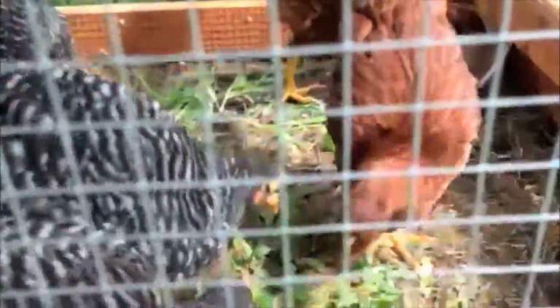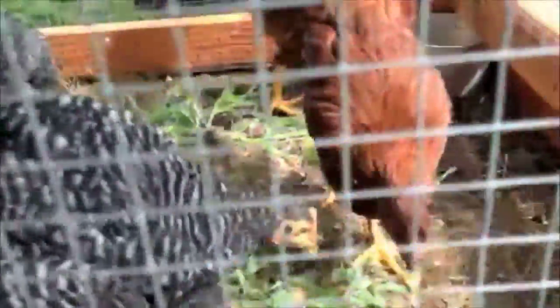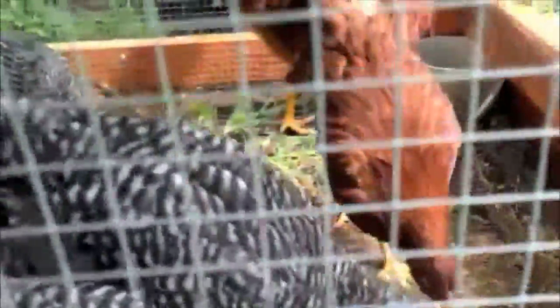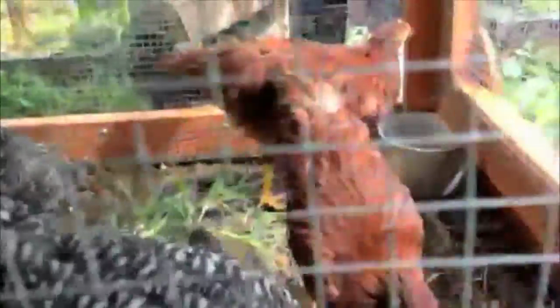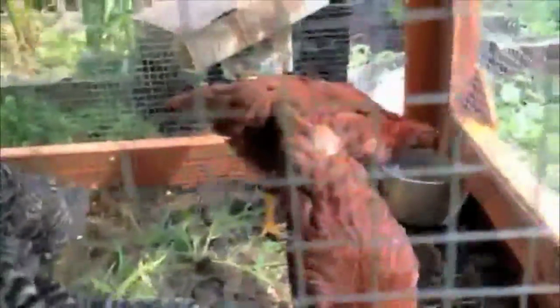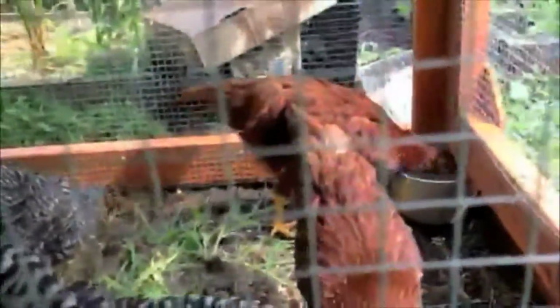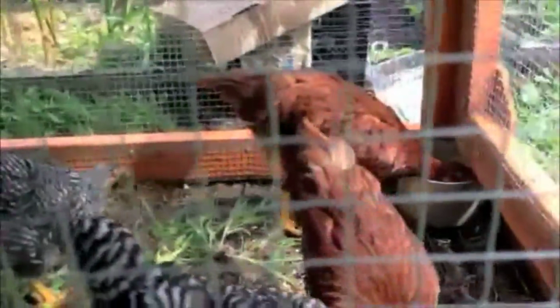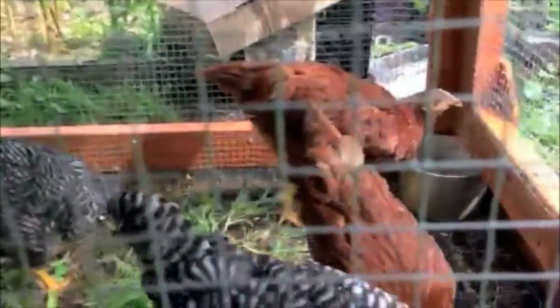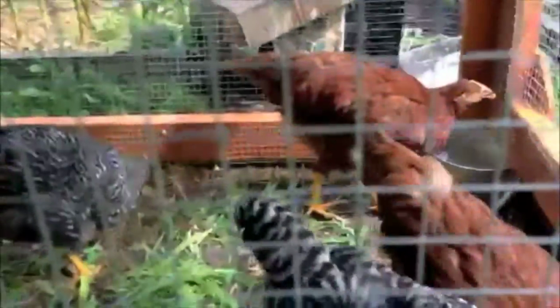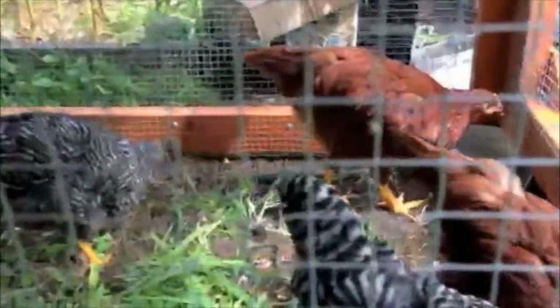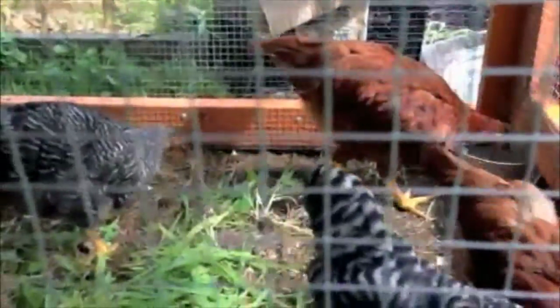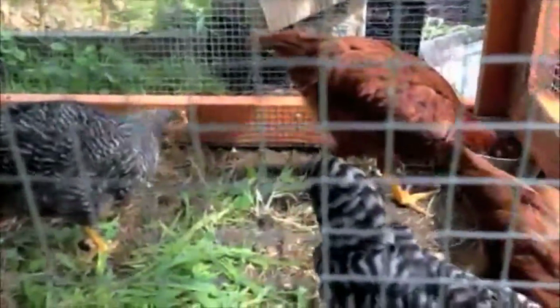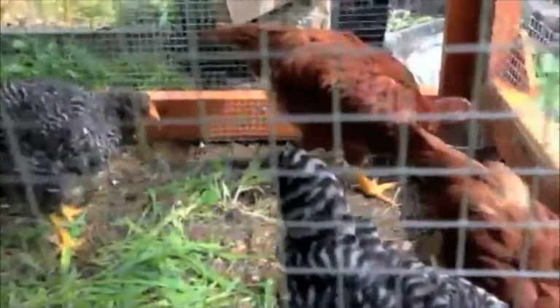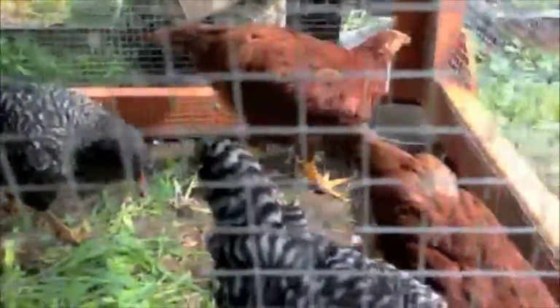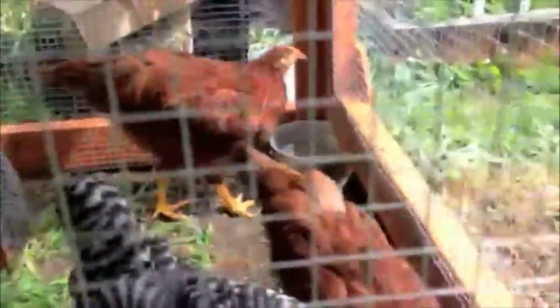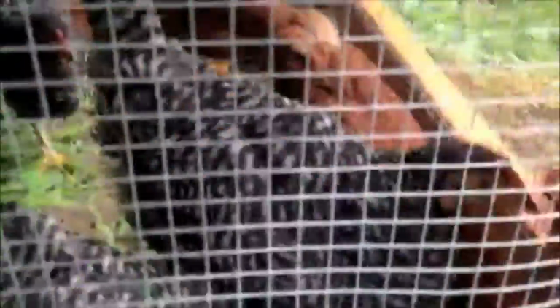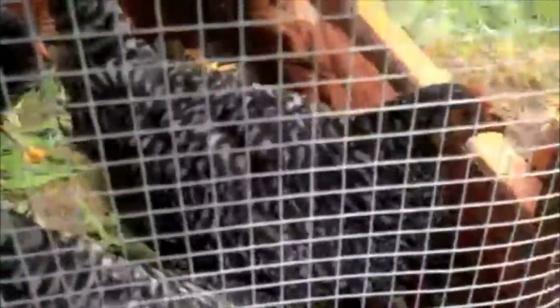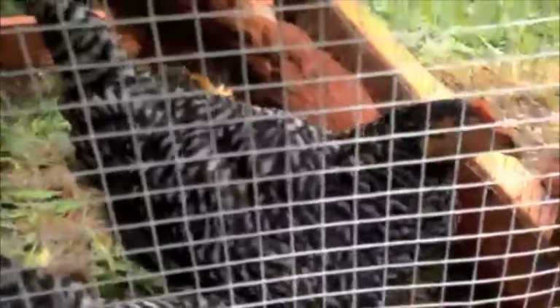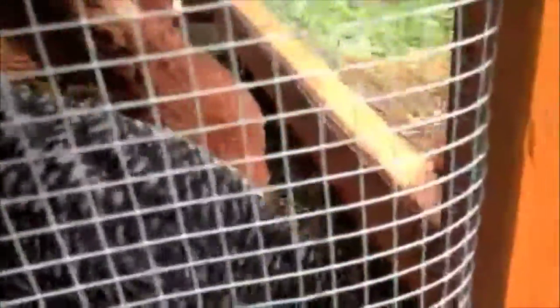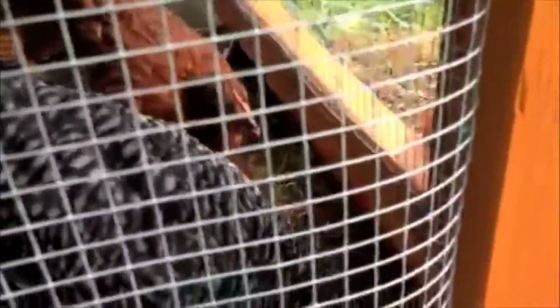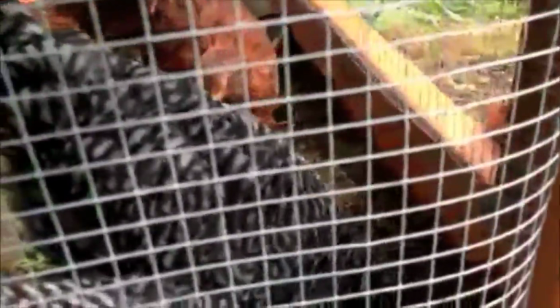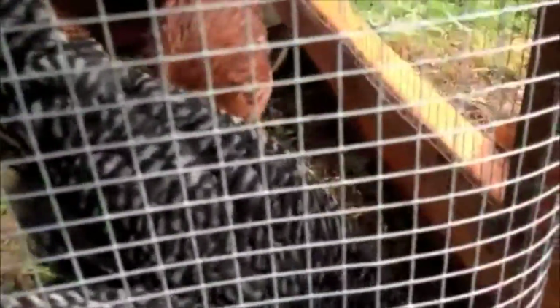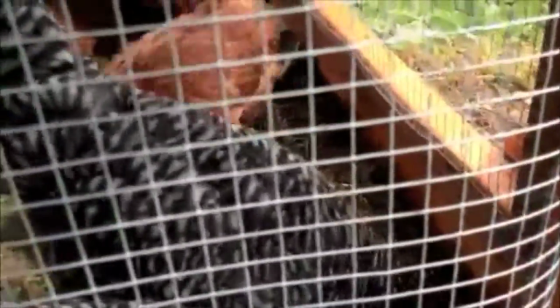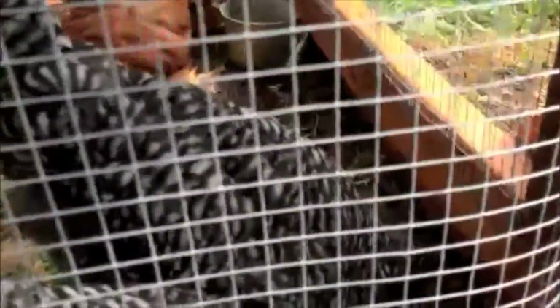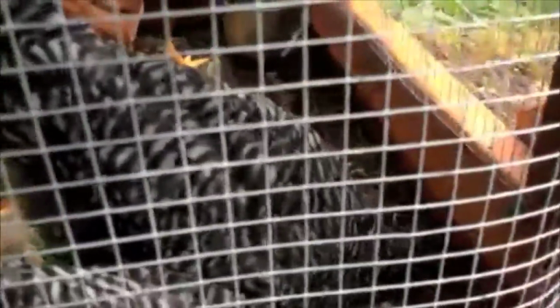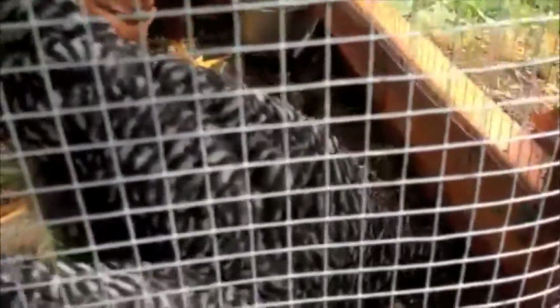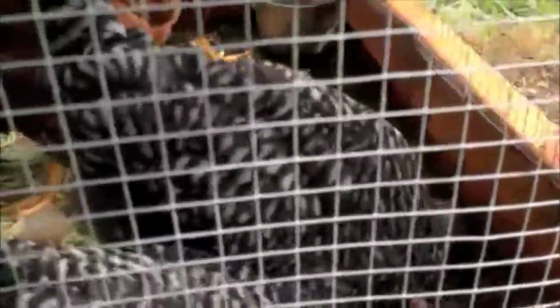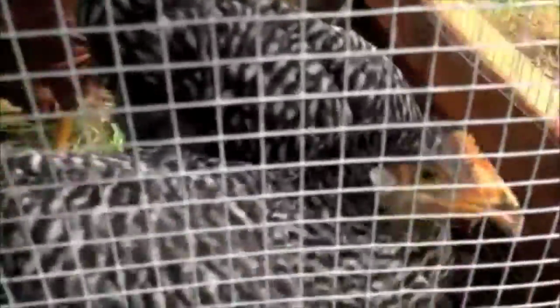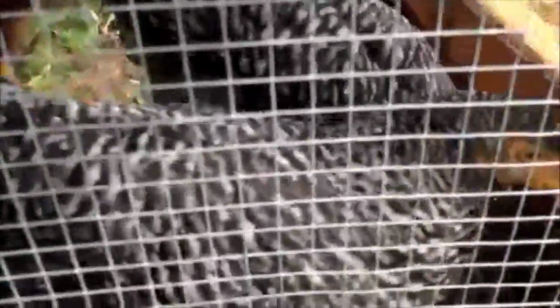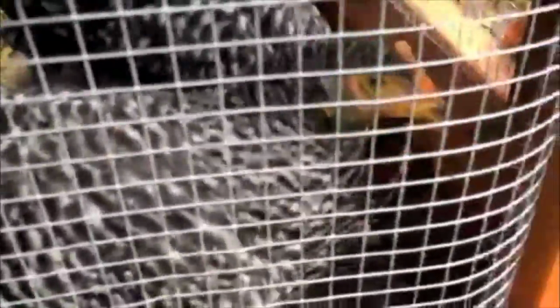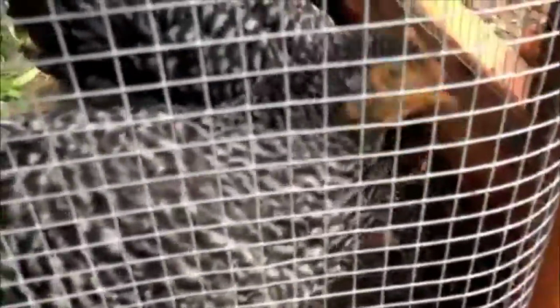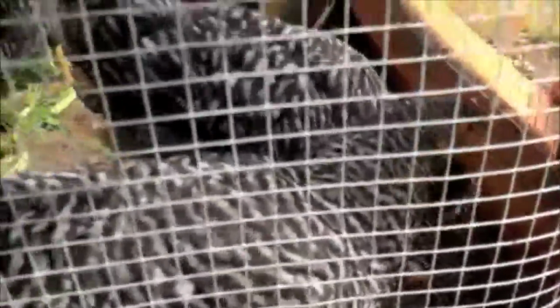Still curious about the gender of some of these hens — many of the barred rocks. Nothing conclusive yet. I'll keep trying.